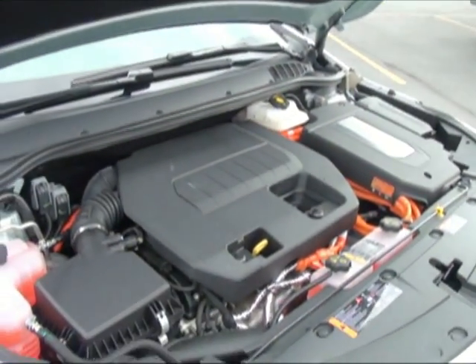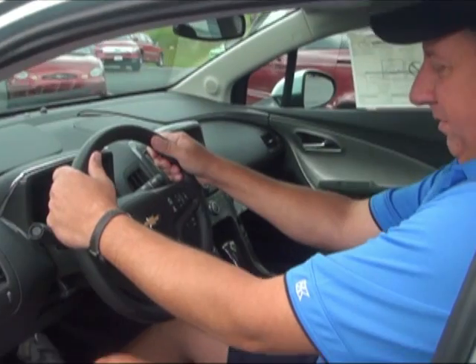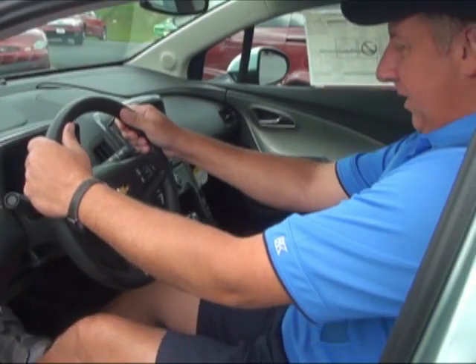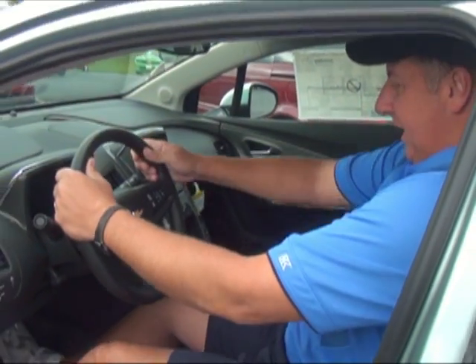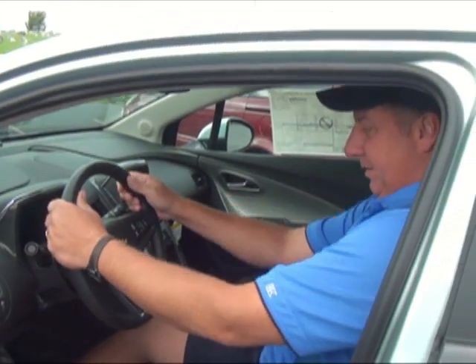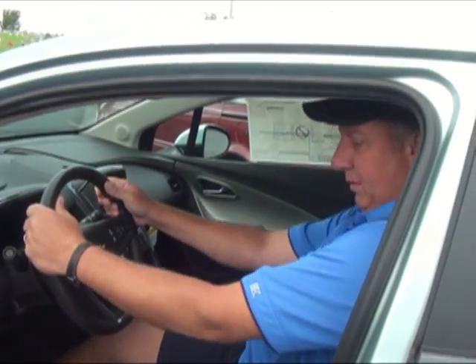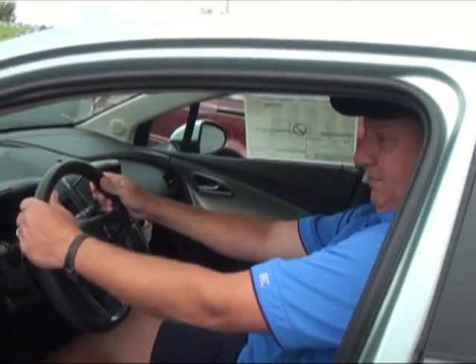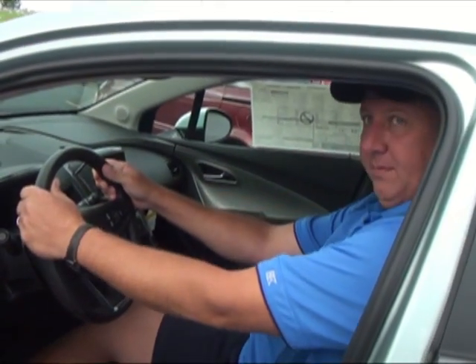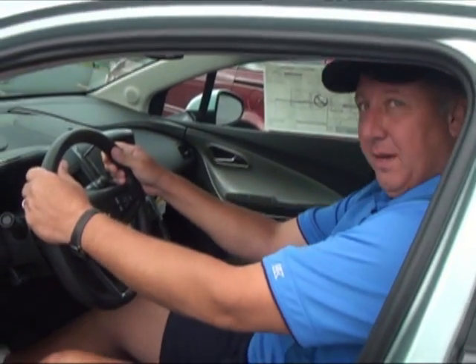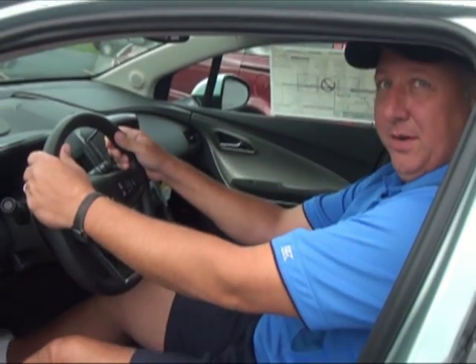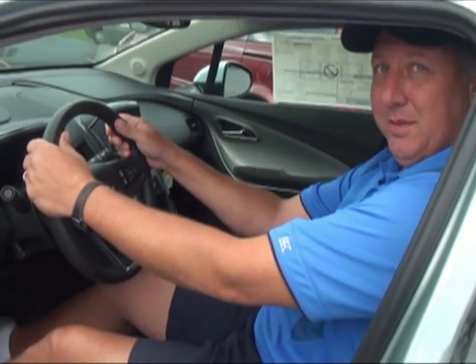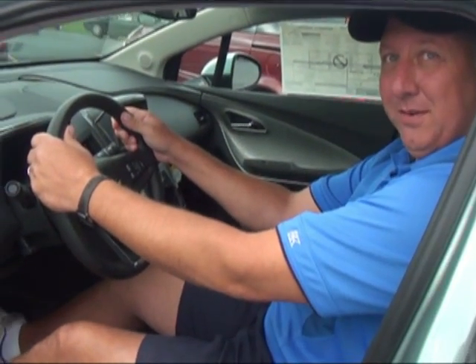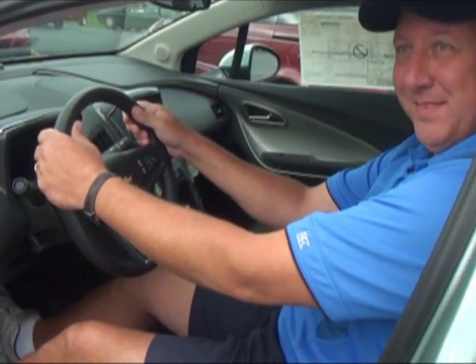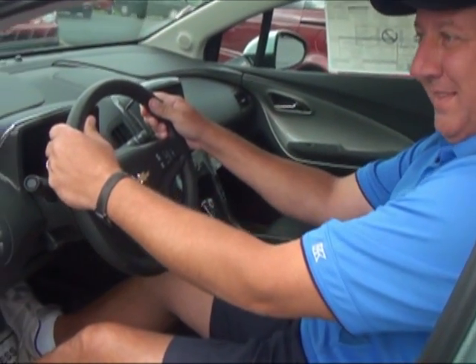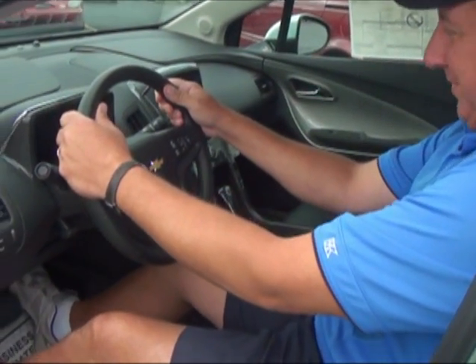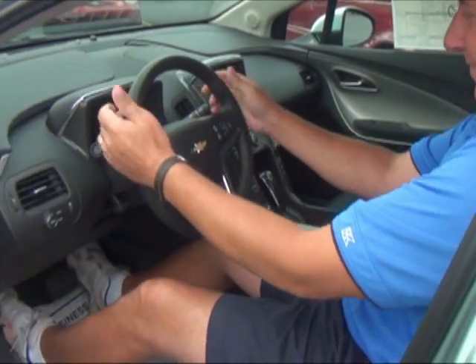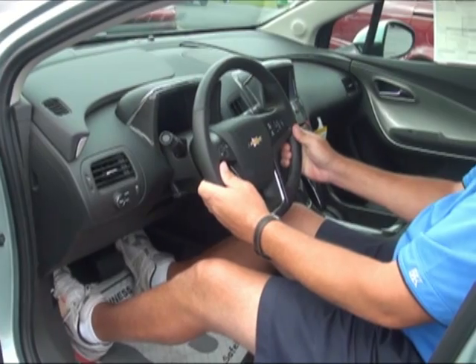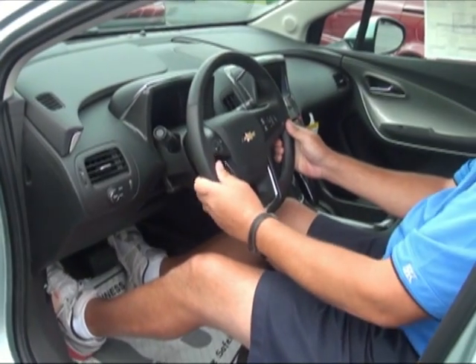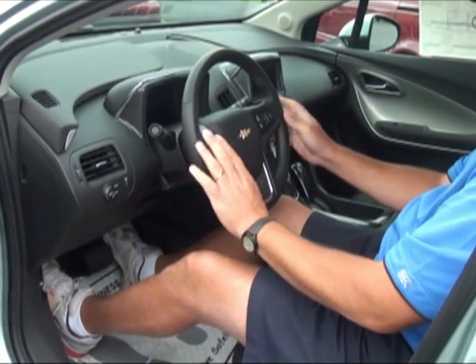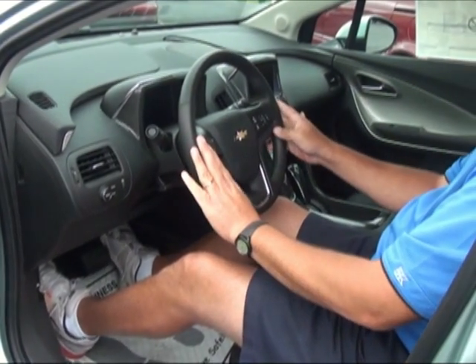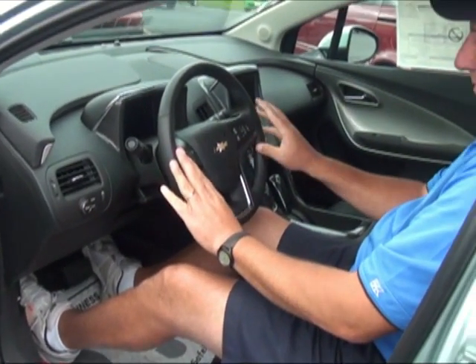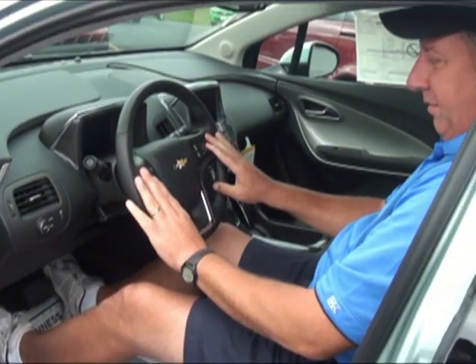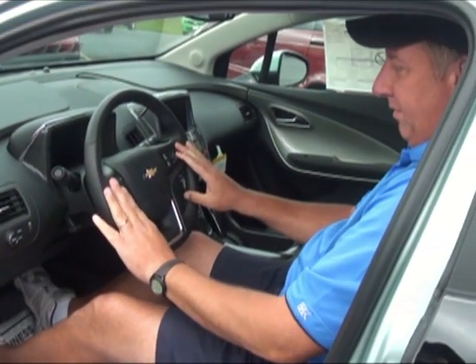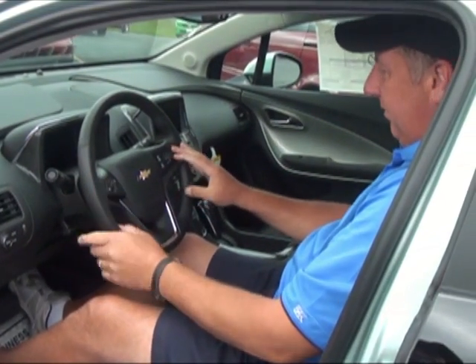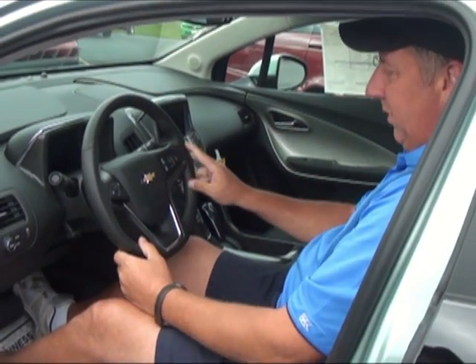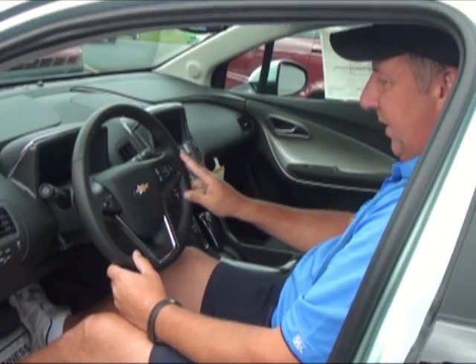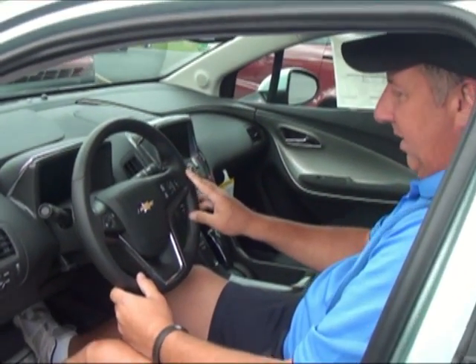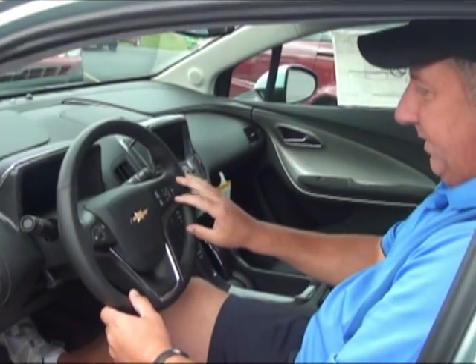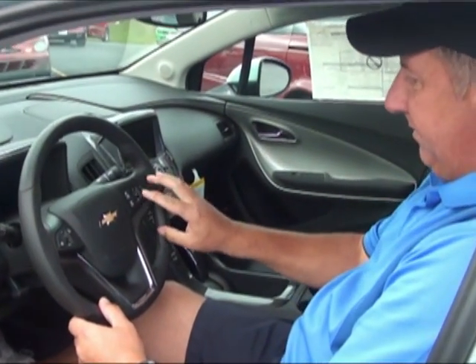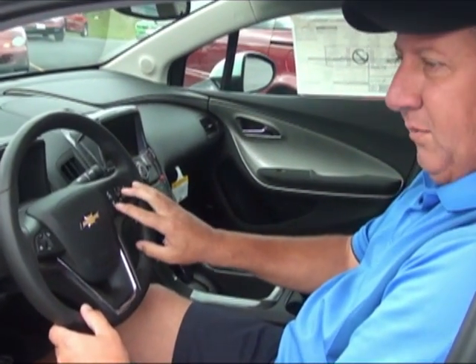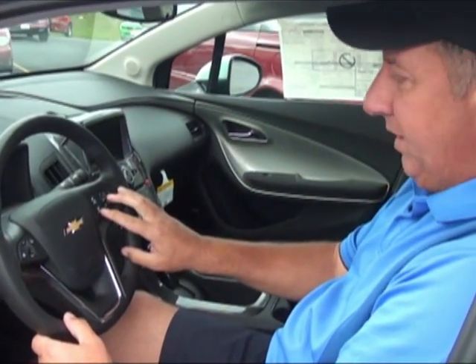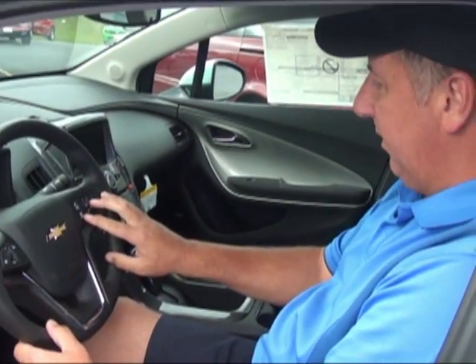As far as leg room, passenger room, and shoulder room, I've got plenty of room in this car. This vehicle is fully equipped — it has cruise control, power windows, power locks, and steering wheel audio control.